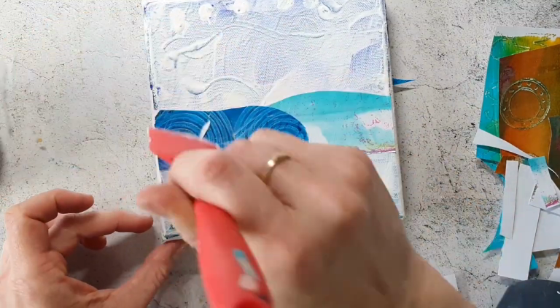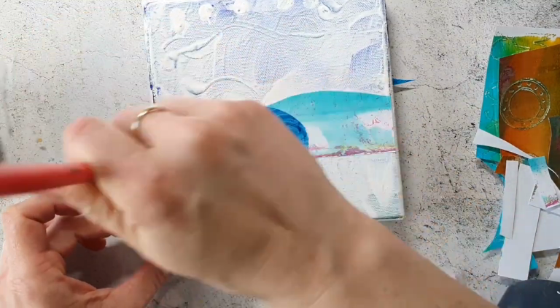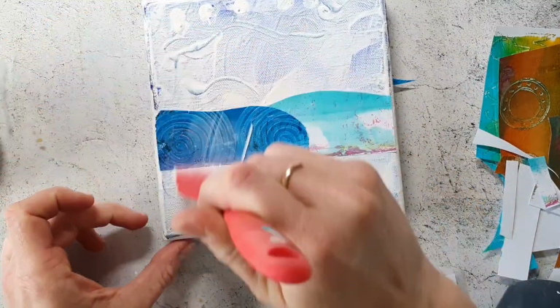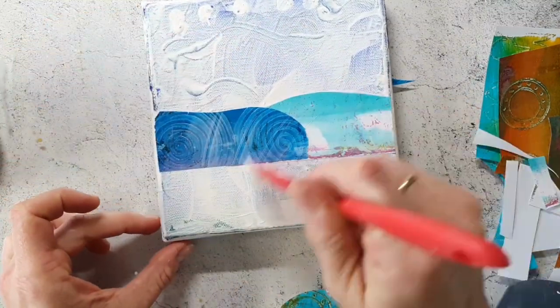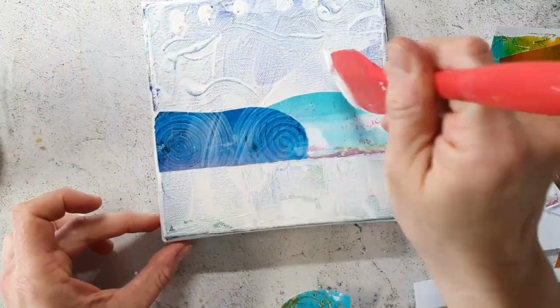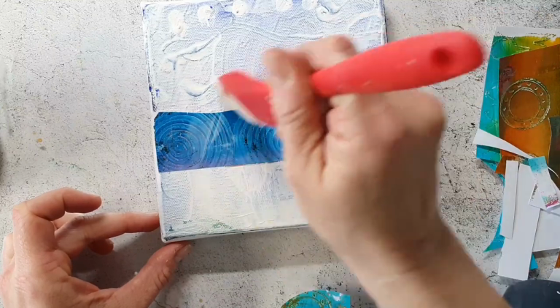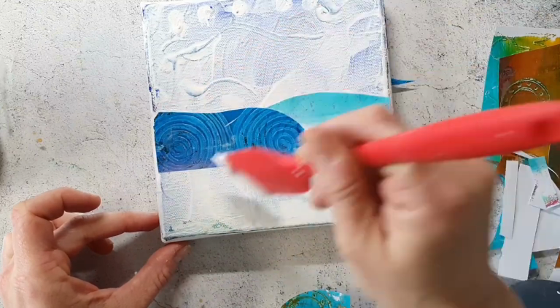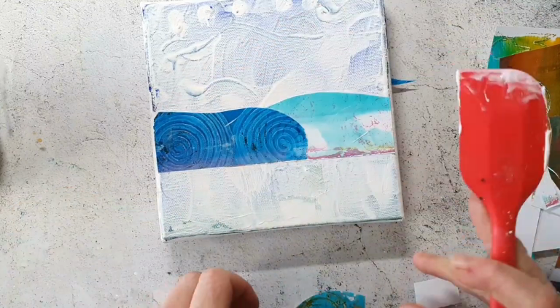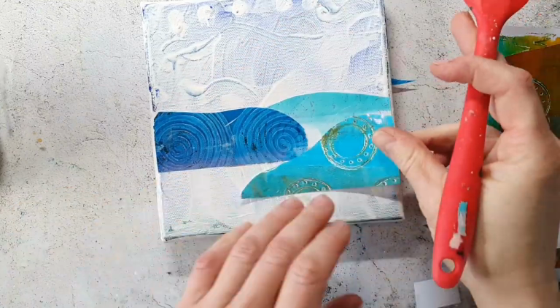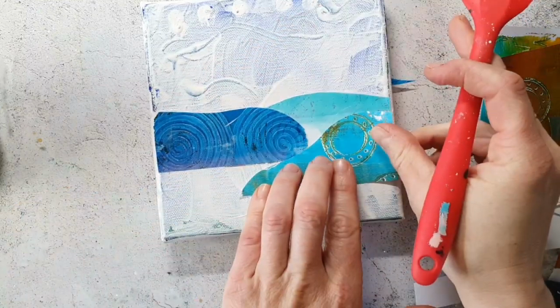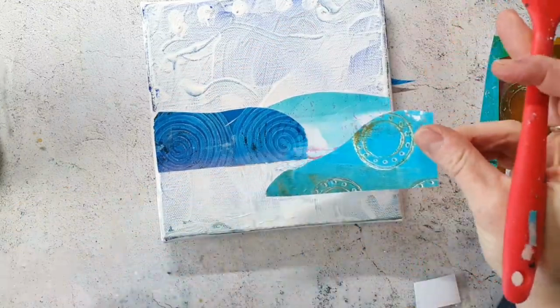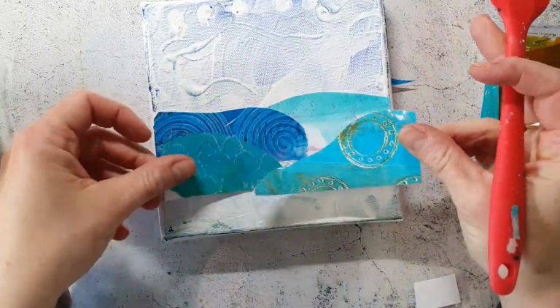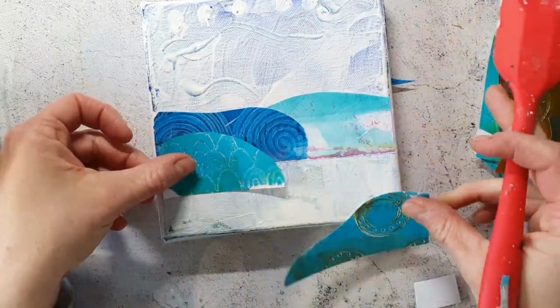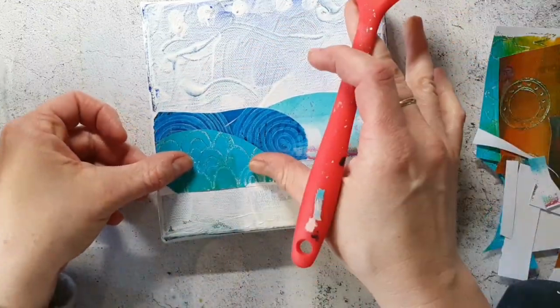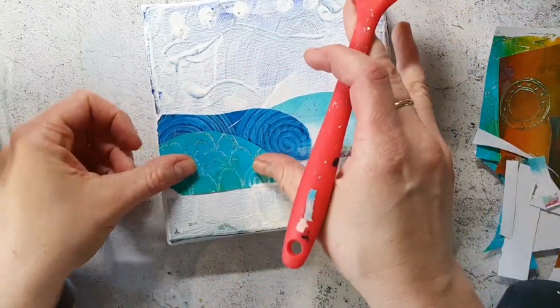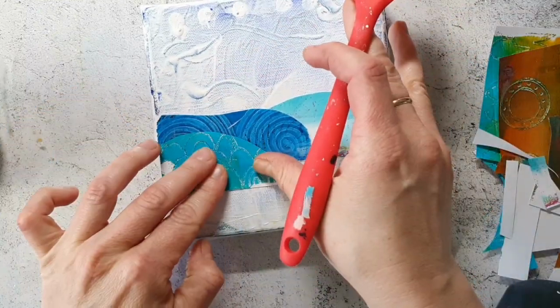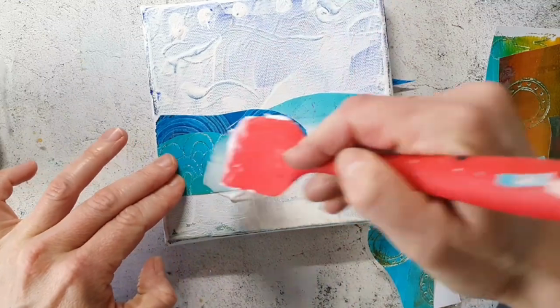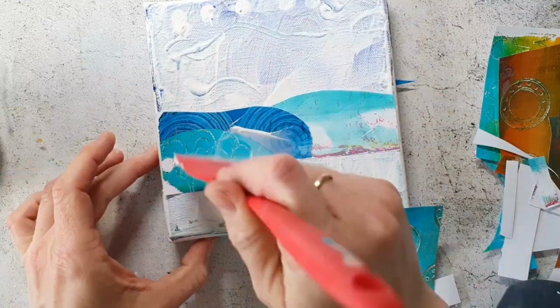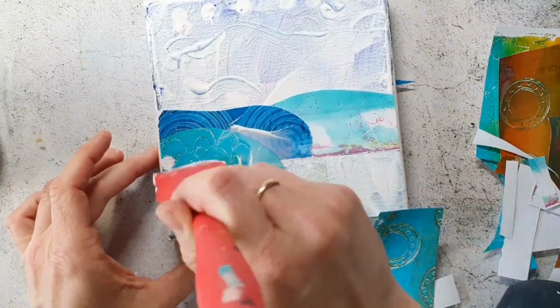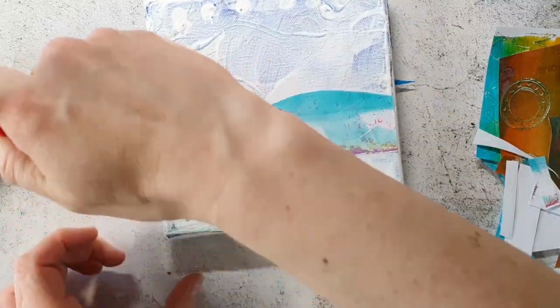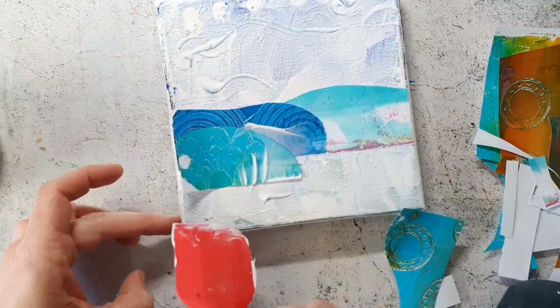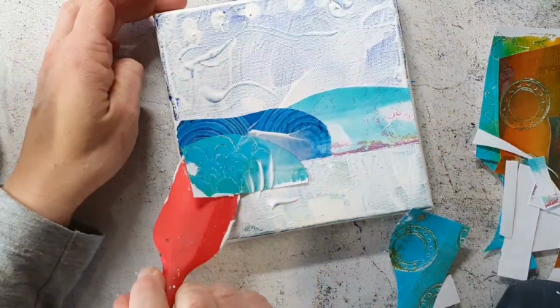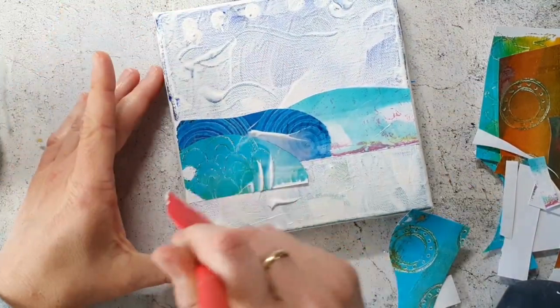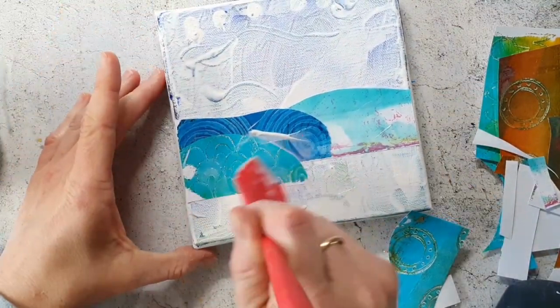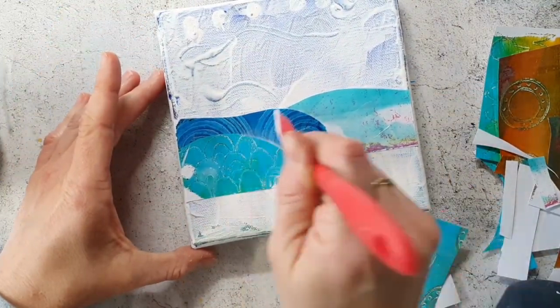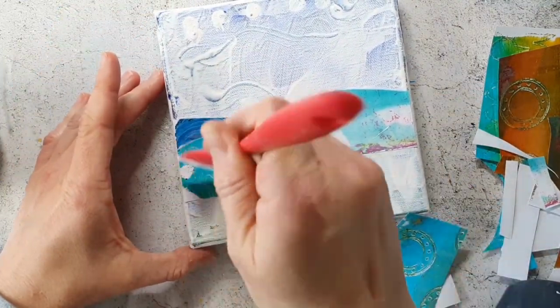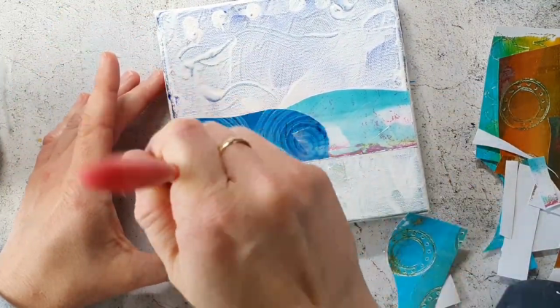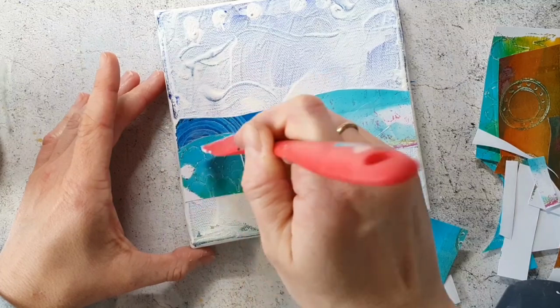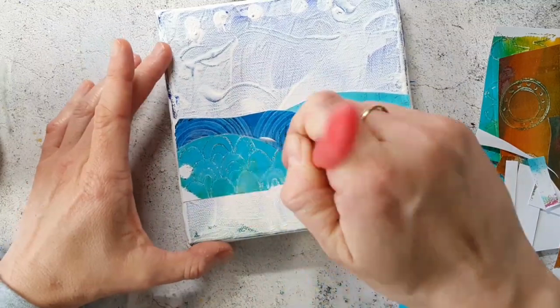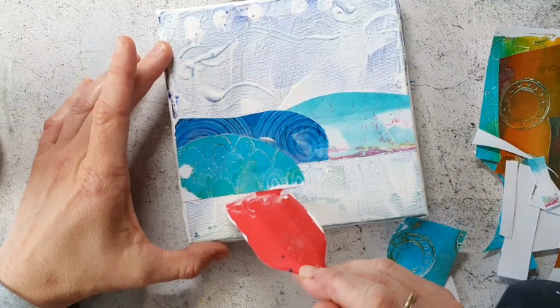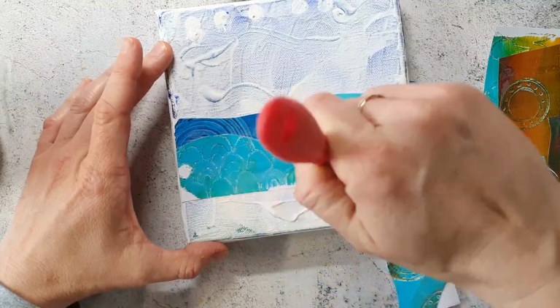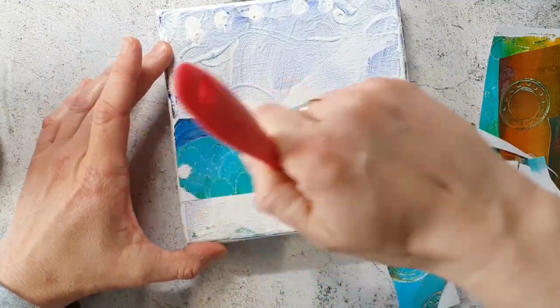The scraper tool I'm using is normally used in the kitchen and I found a set of five on Amazon. I really love this tool to use with gel or to use with gesso.